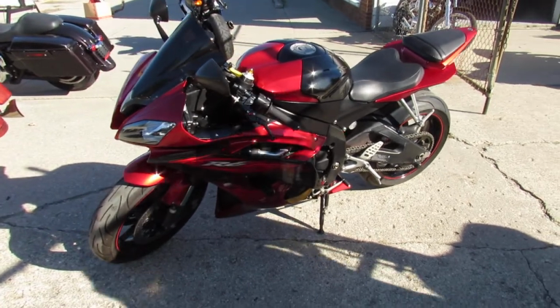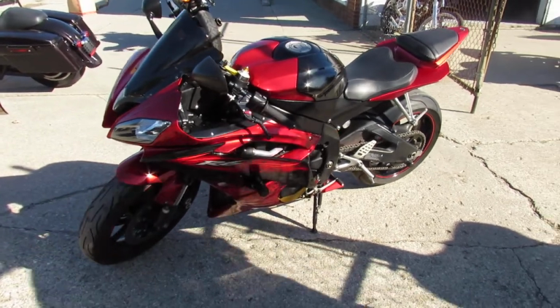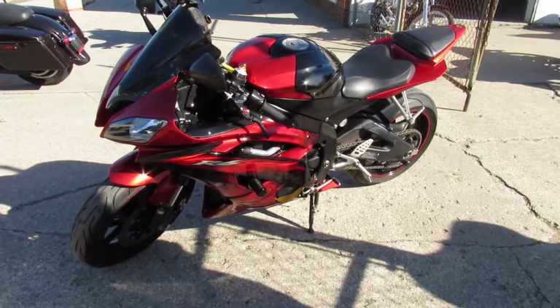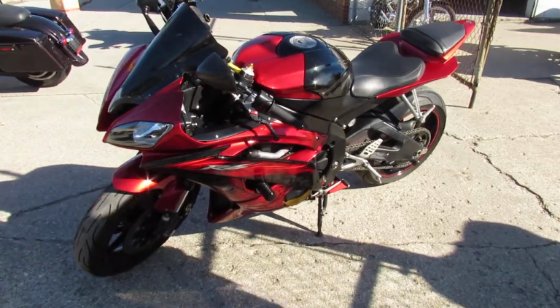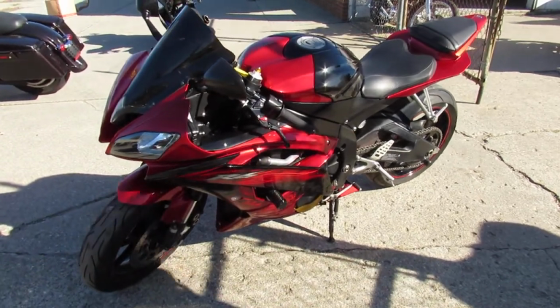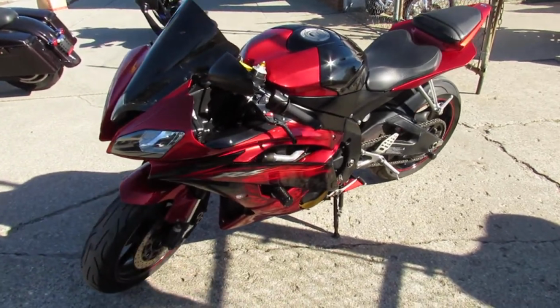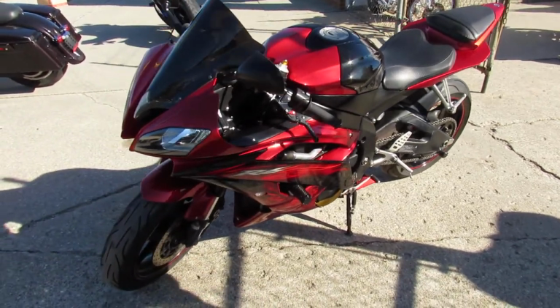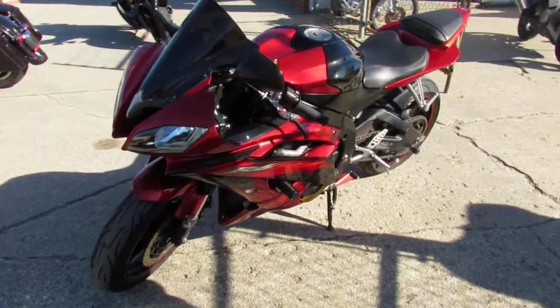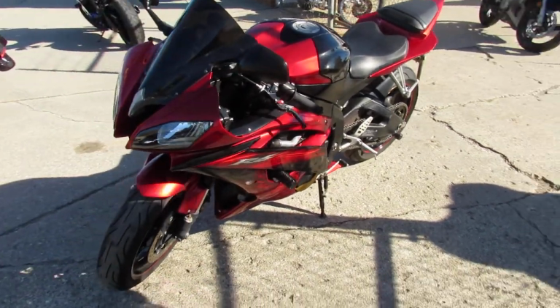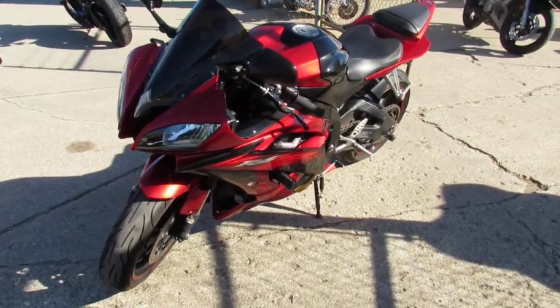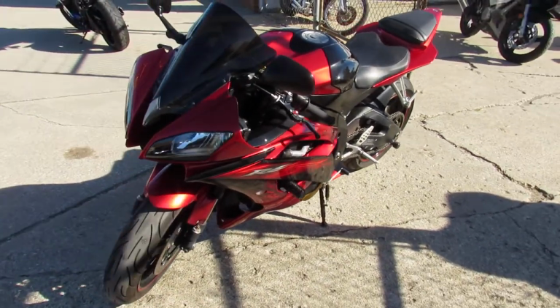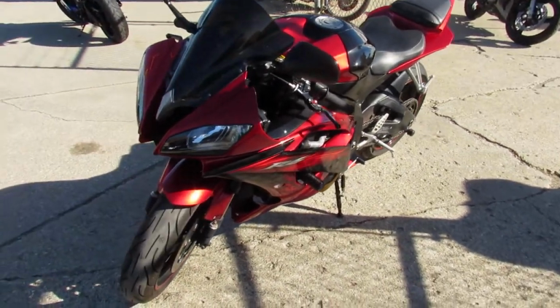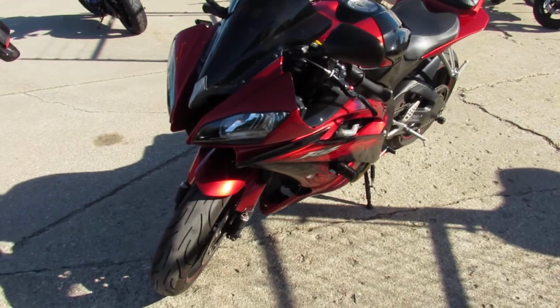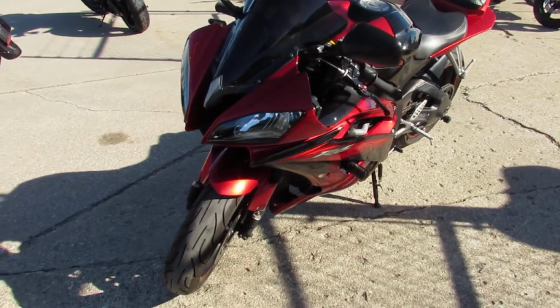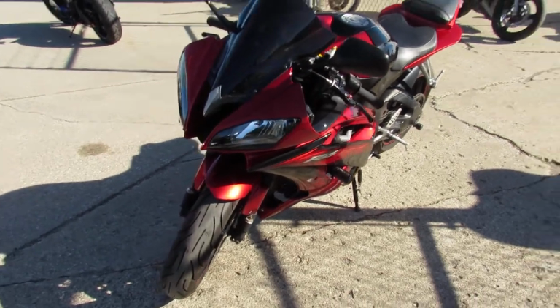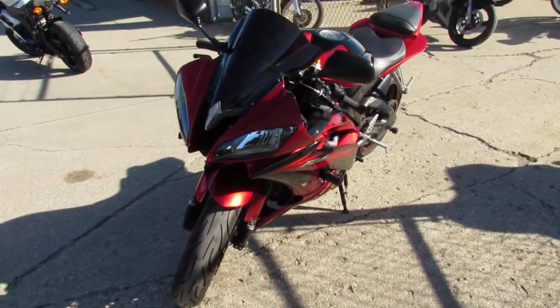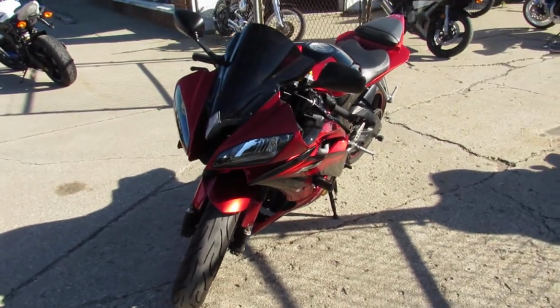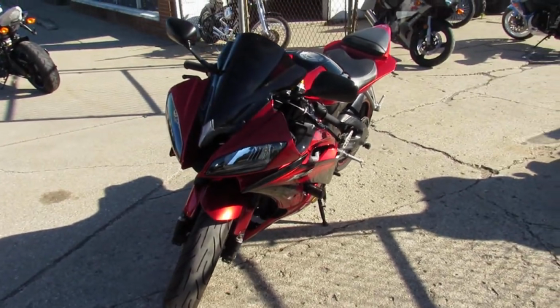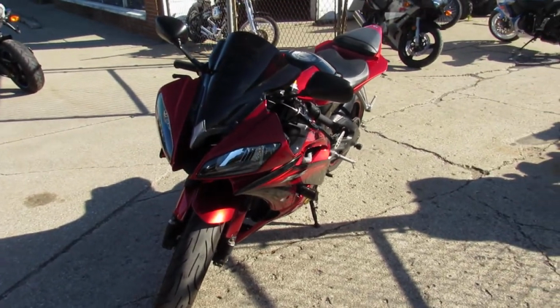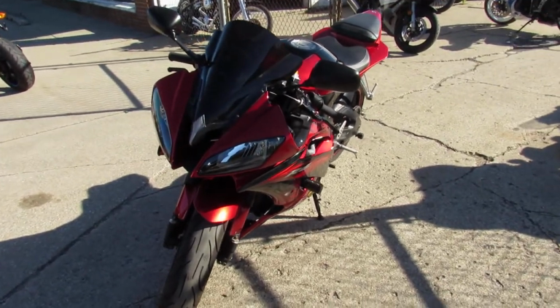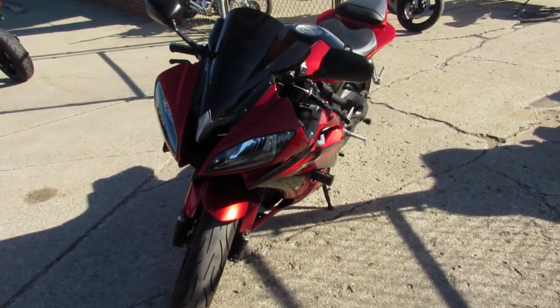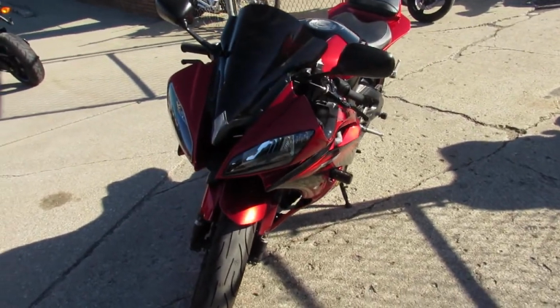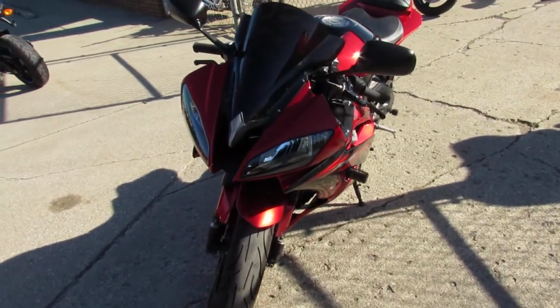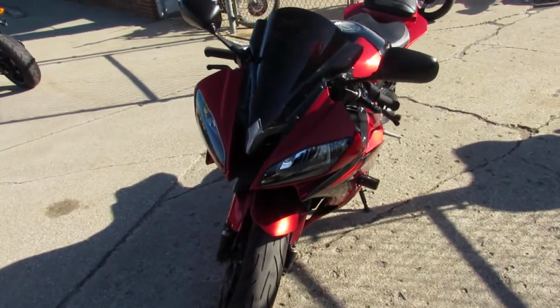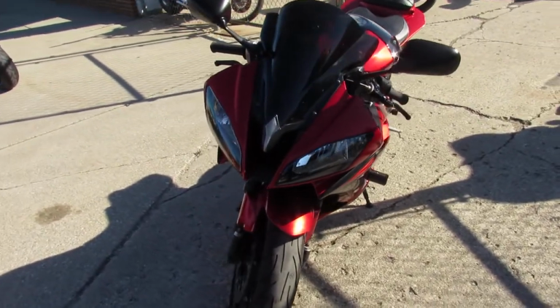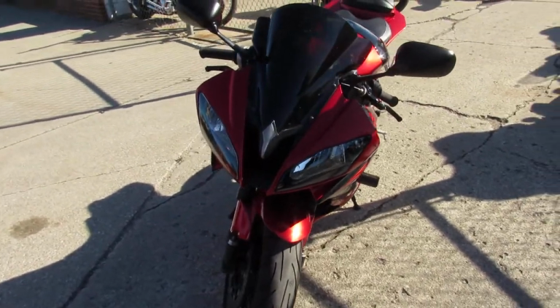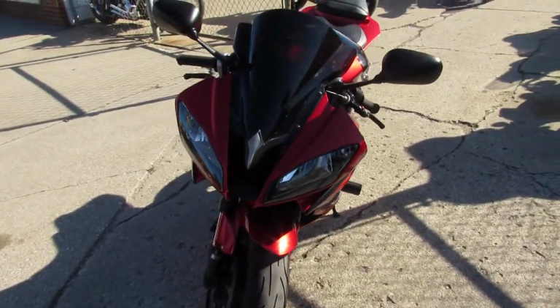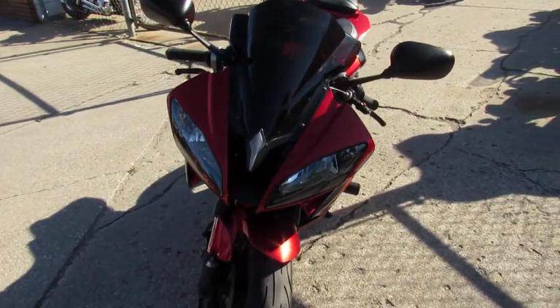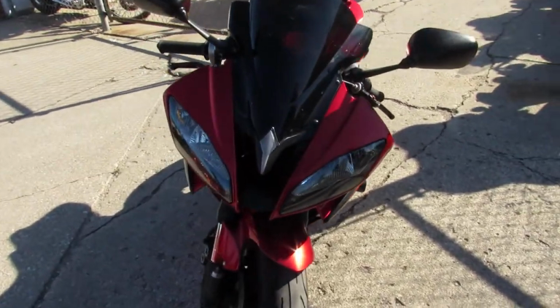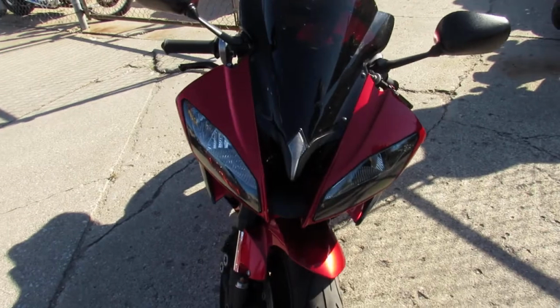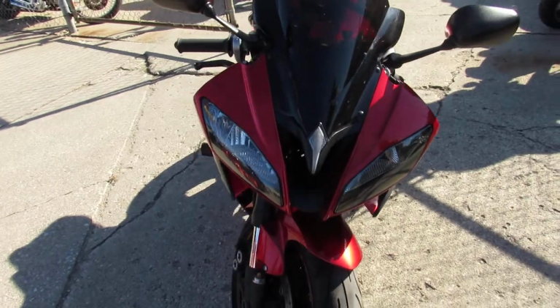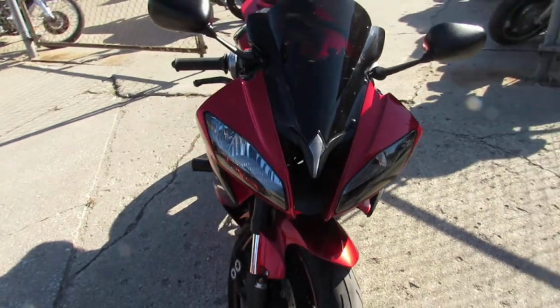Hey guys, it's ApprovalPowerSports.com here doing some videos on the used sport bikes we just got in. I've got over 250 used sport bikes in the showroom for sale.